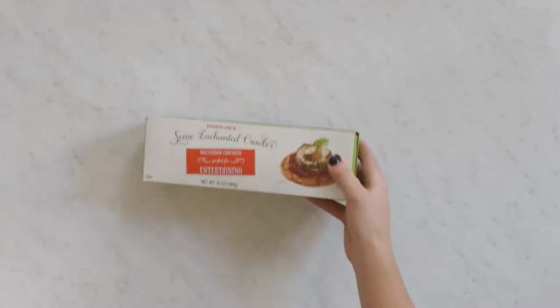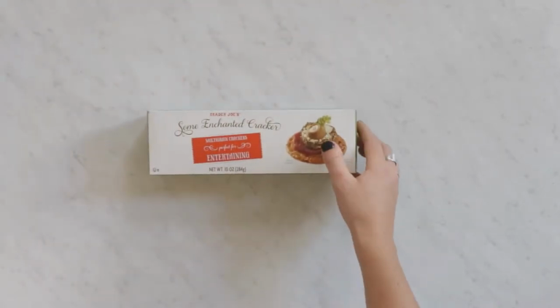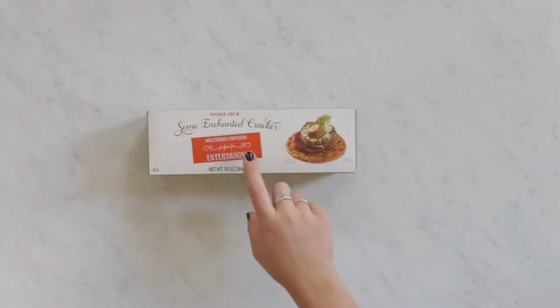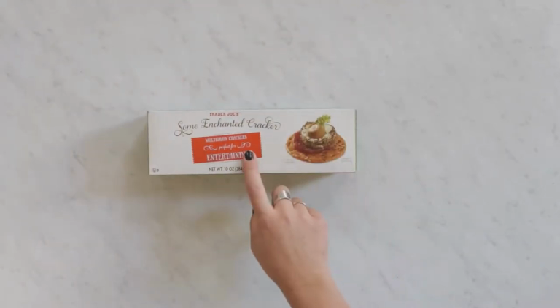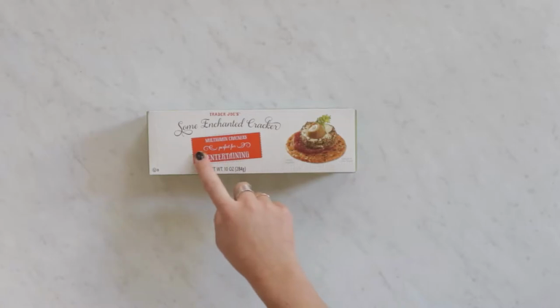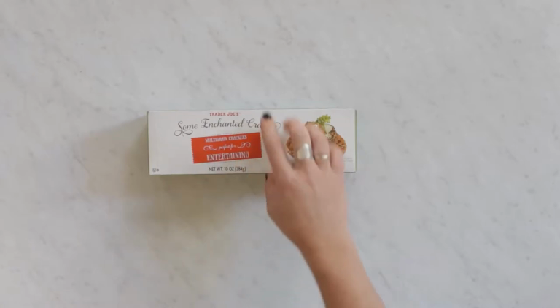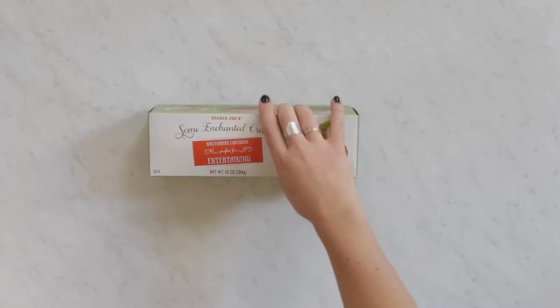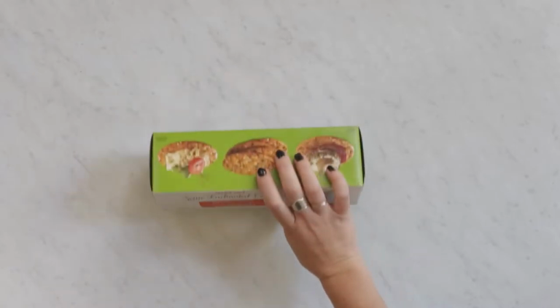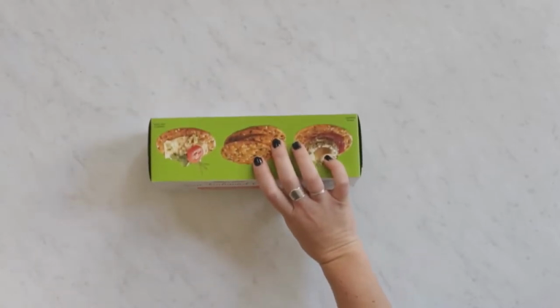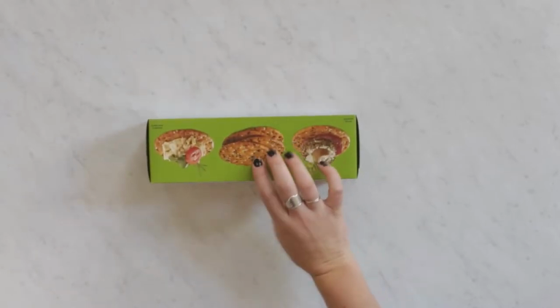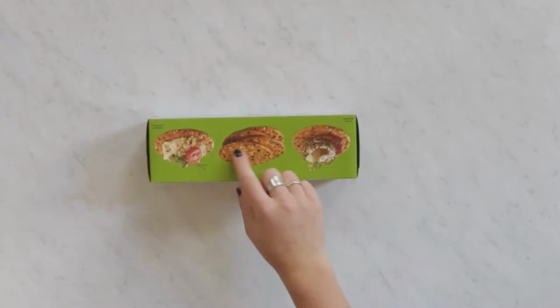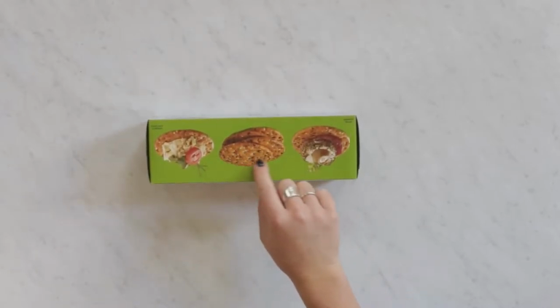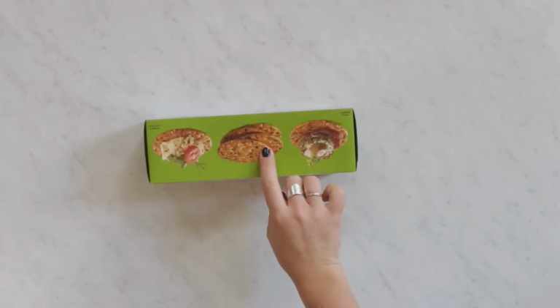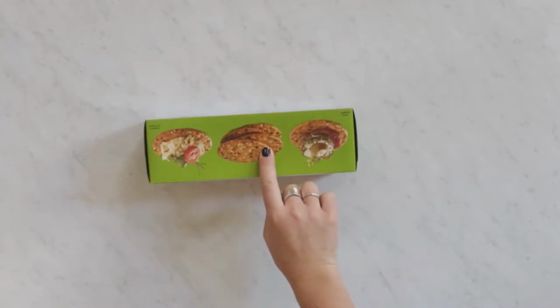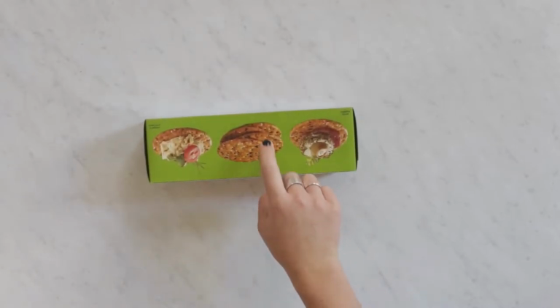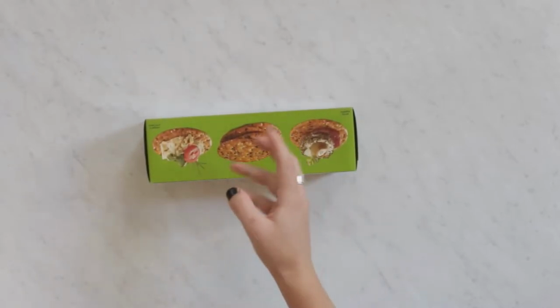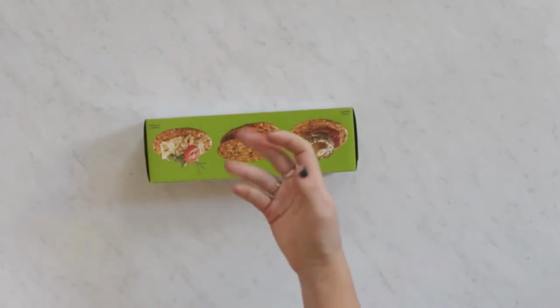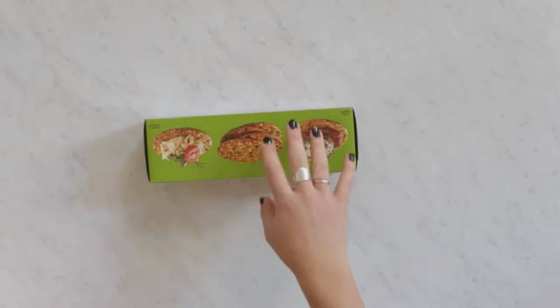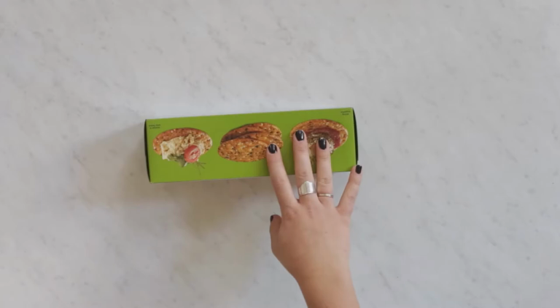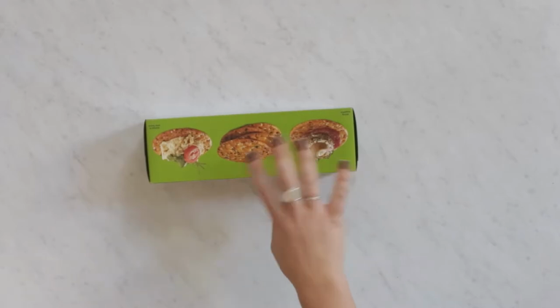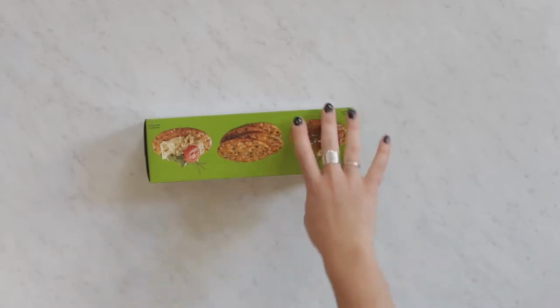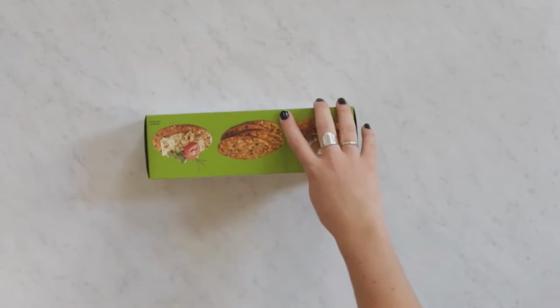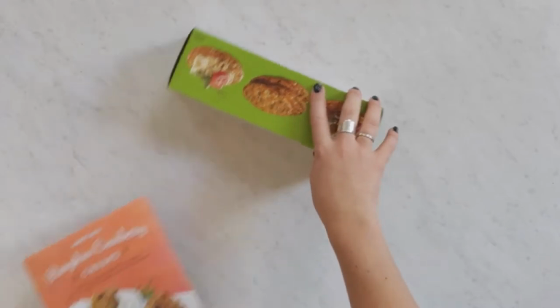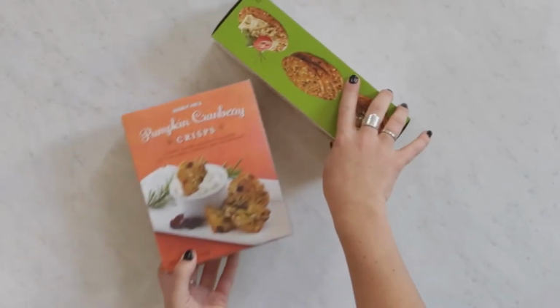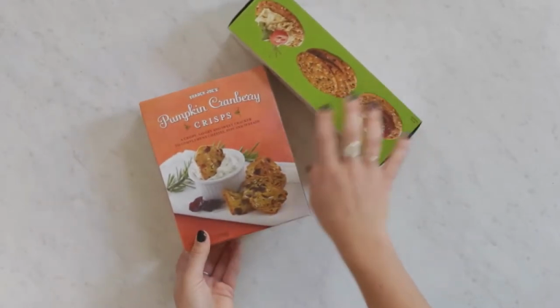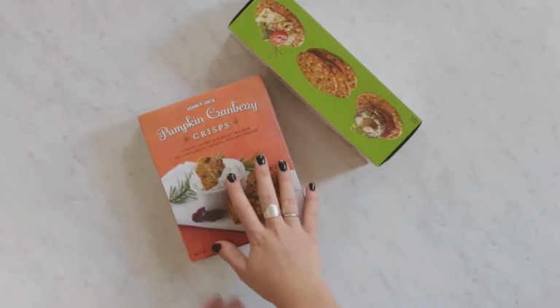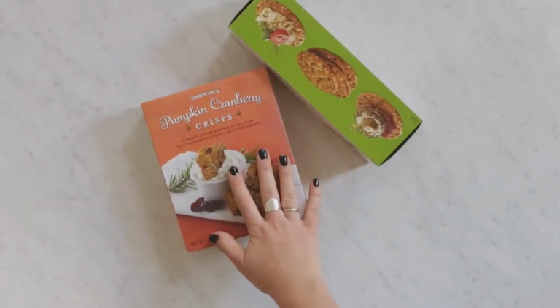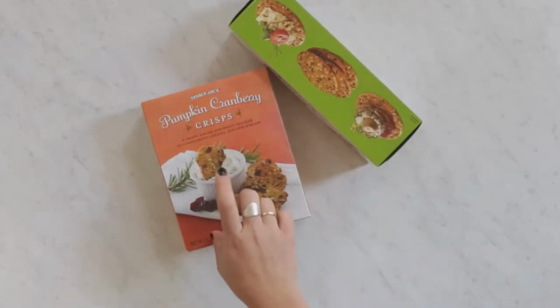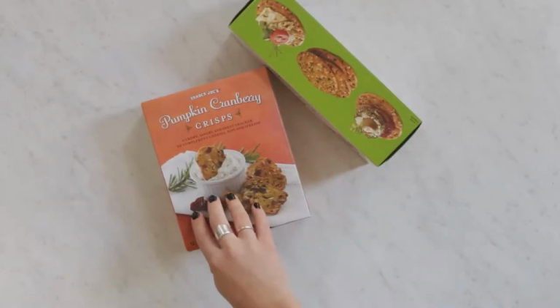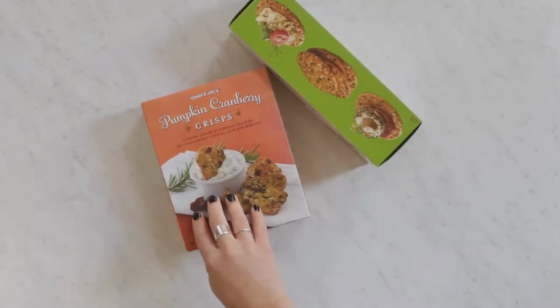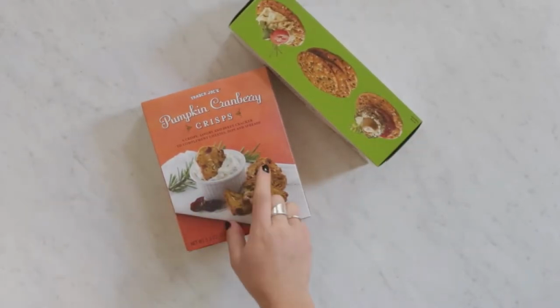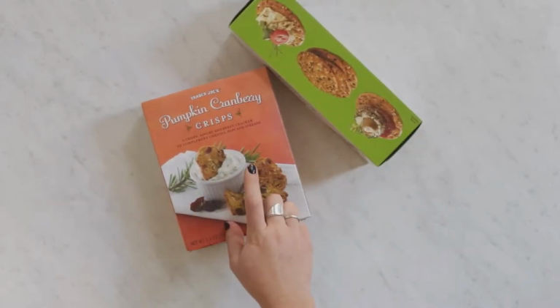For the crackers I decided to go with a multi-green cracker that had some black seeds in it to bring out a little bit of the dark of the party, and then these pumpkin cranberry crisps I thought would be a really good match just for the seasonal pairing.